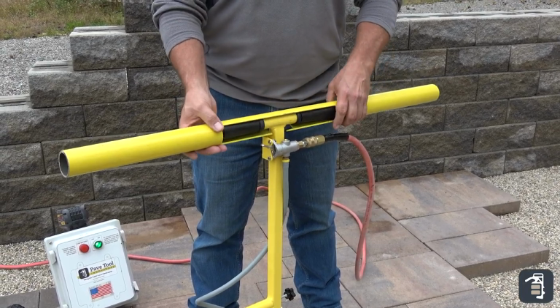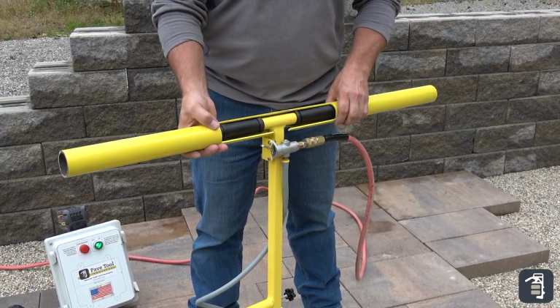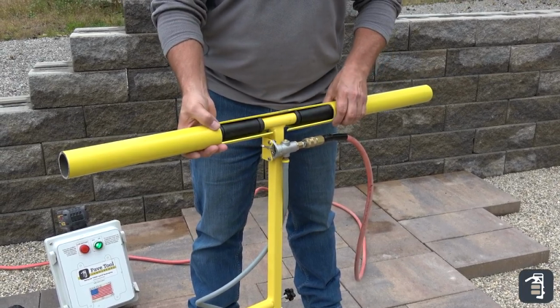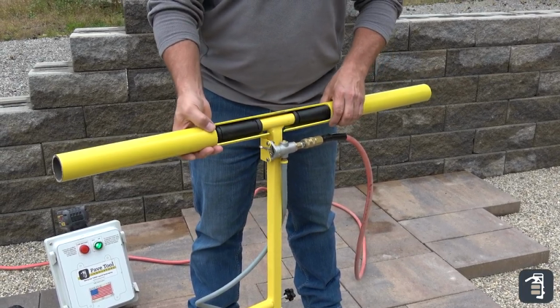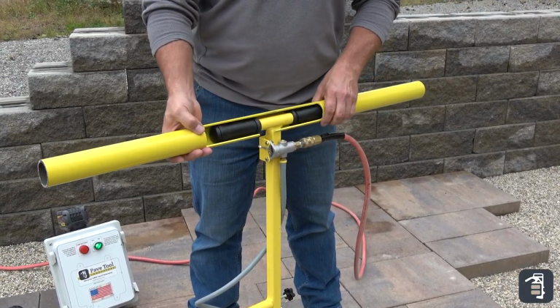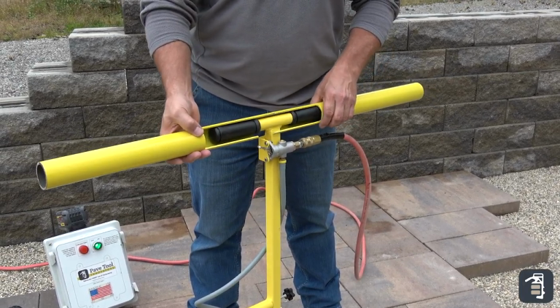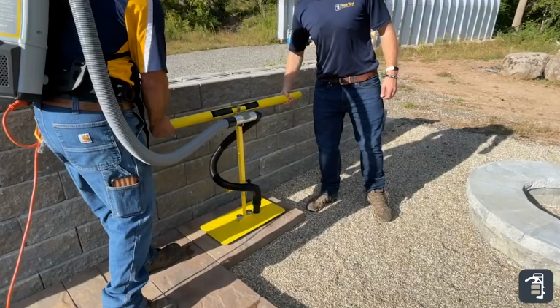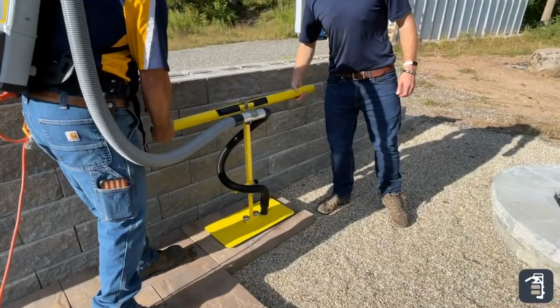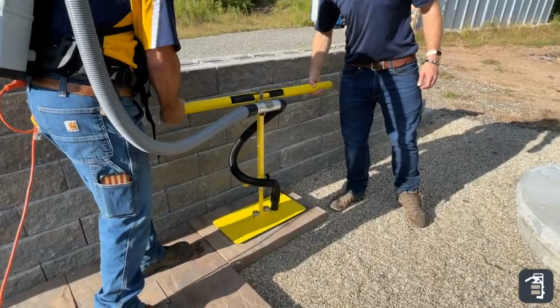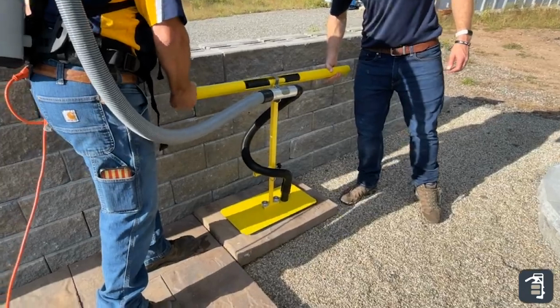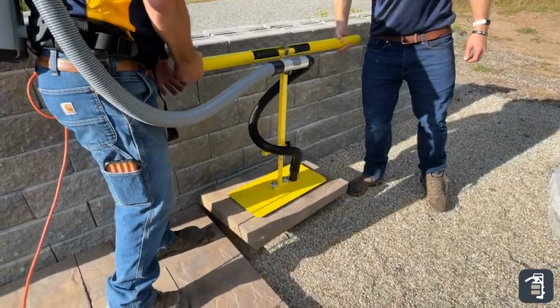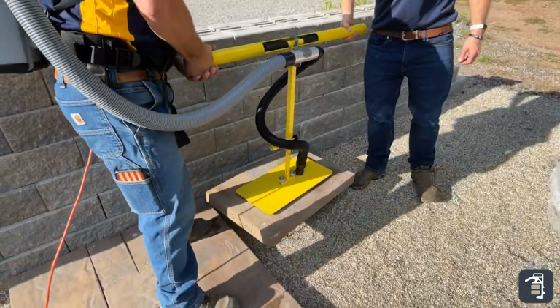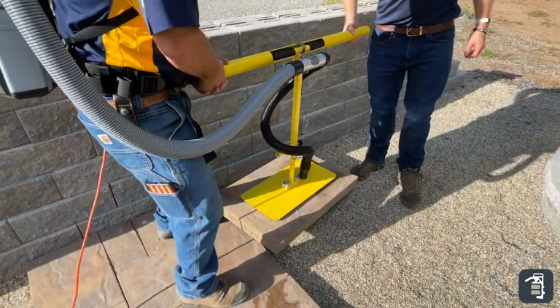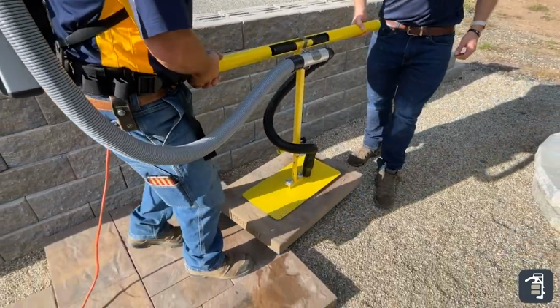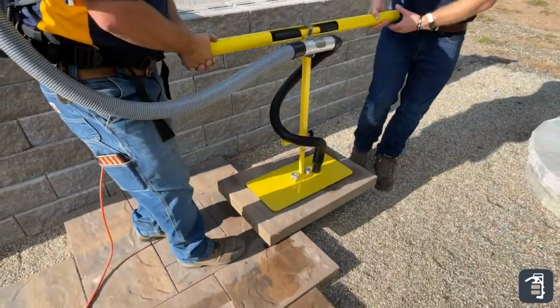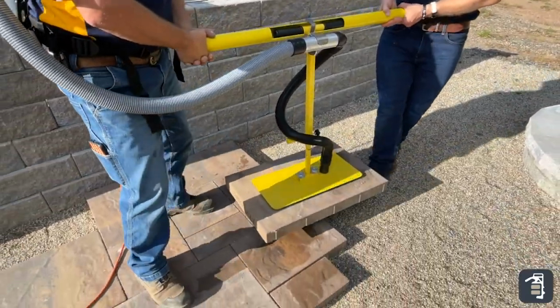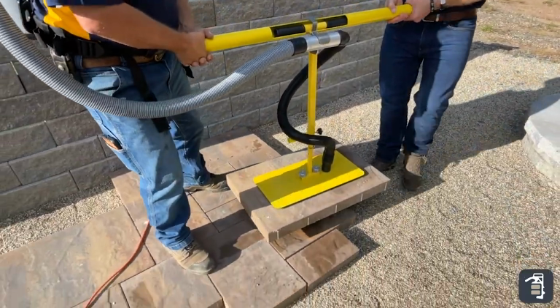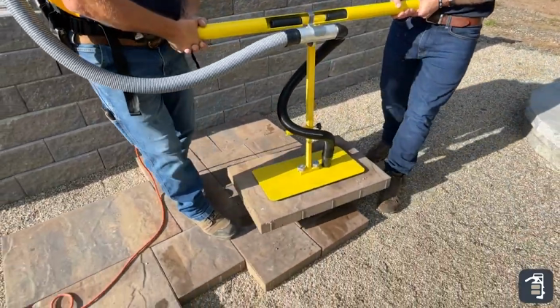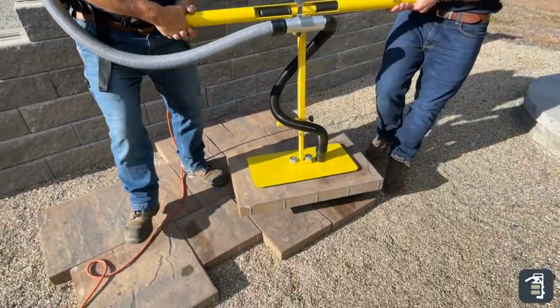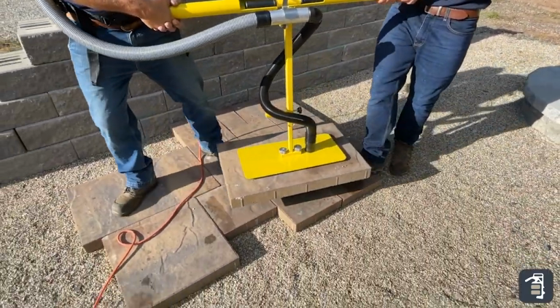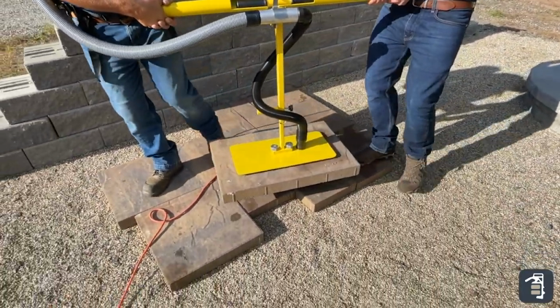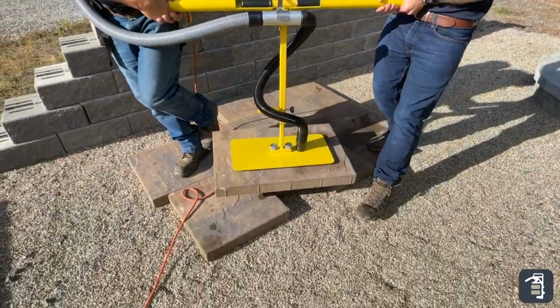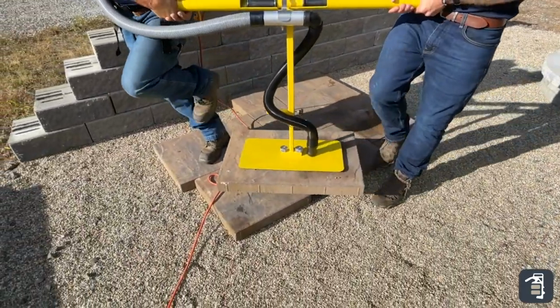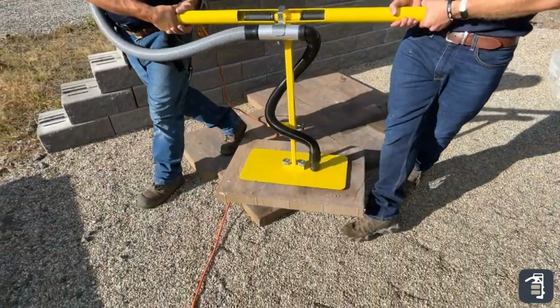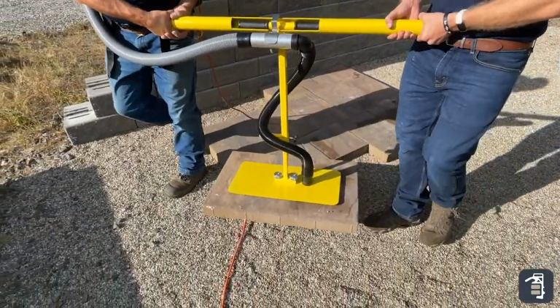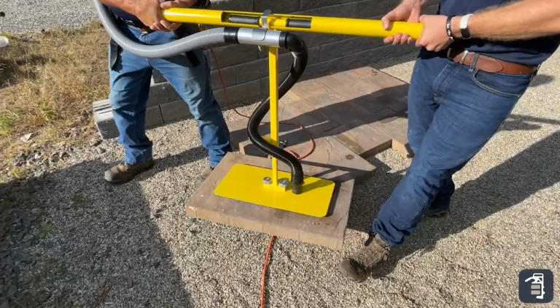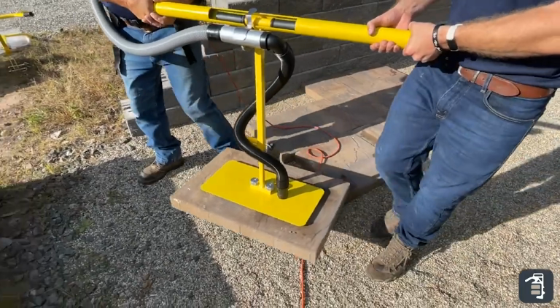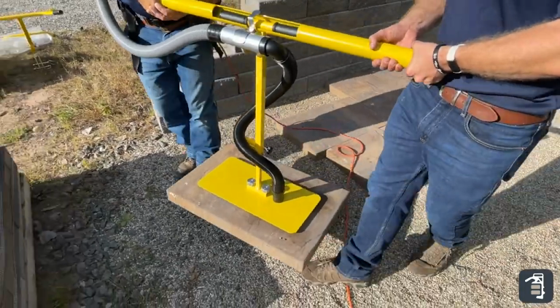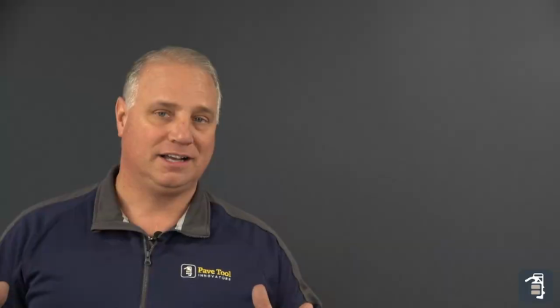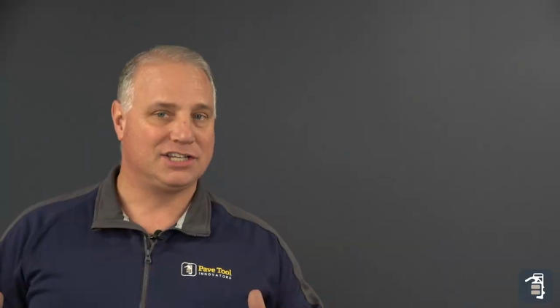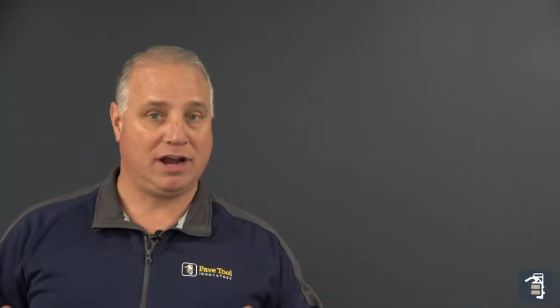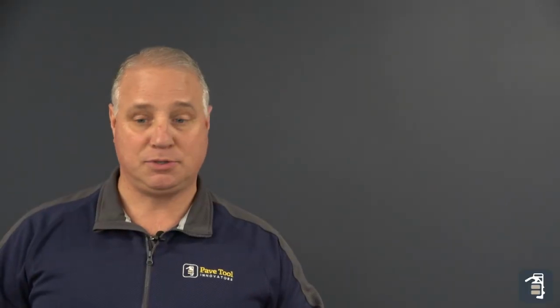I'll give you just an example: if you're laying a three-piece system and you're using your T-Handle continuously, and then you want to integrate maybe some larger slabs into that pattern, it's a great option.